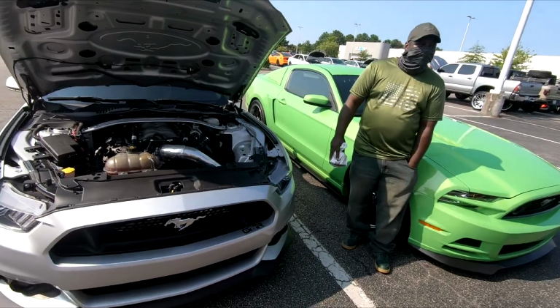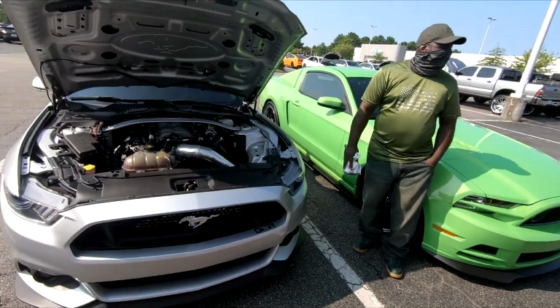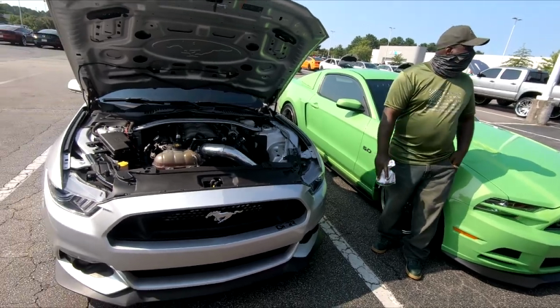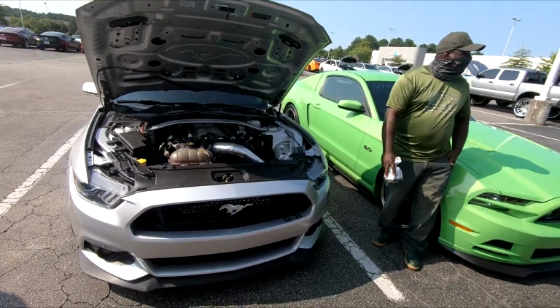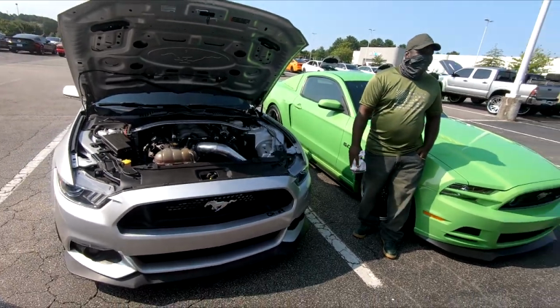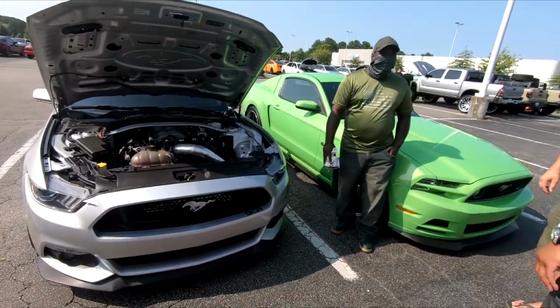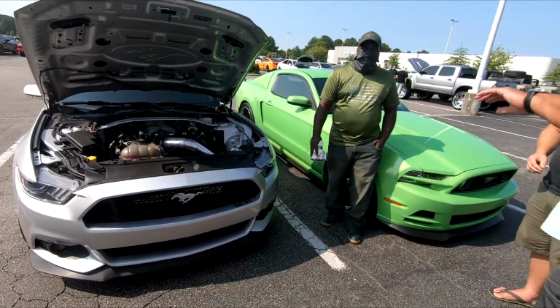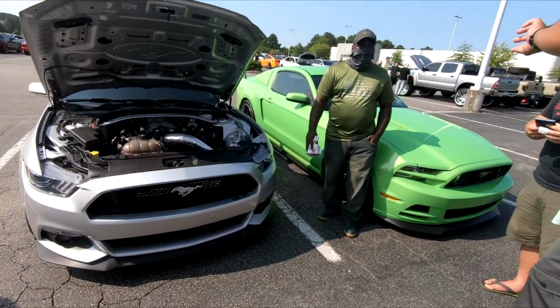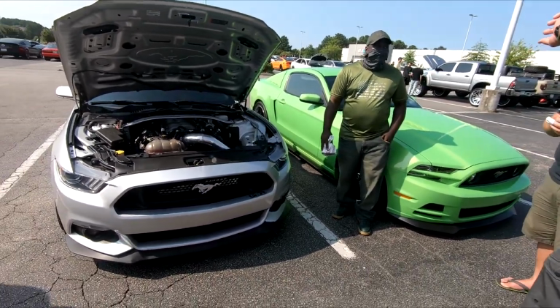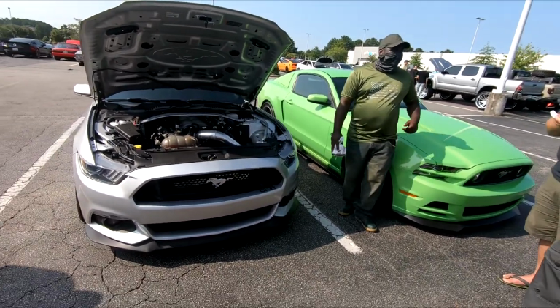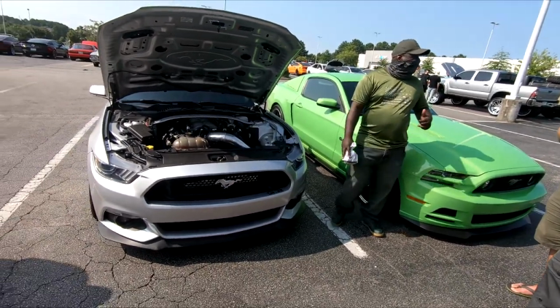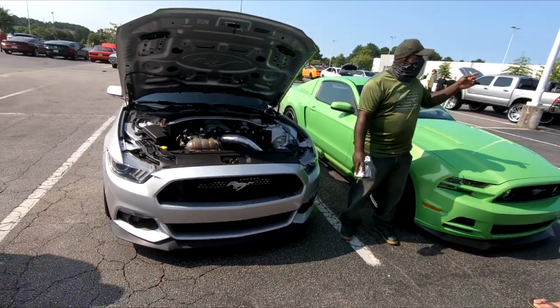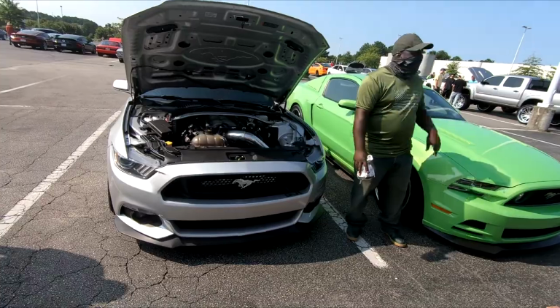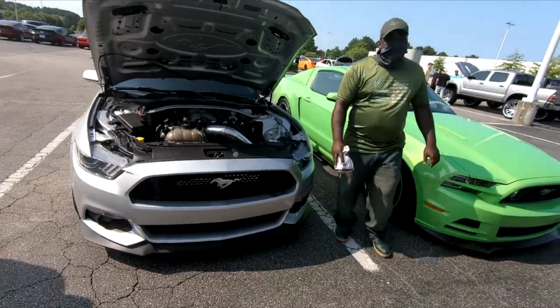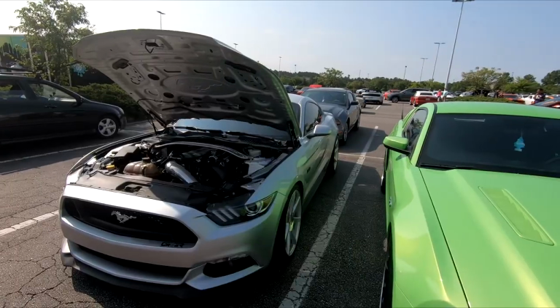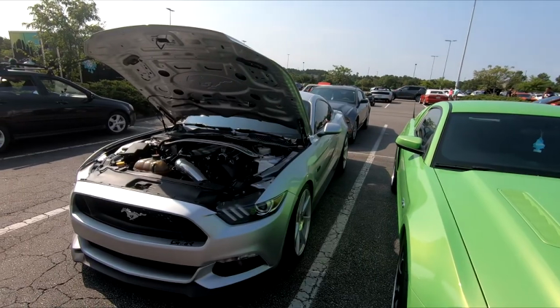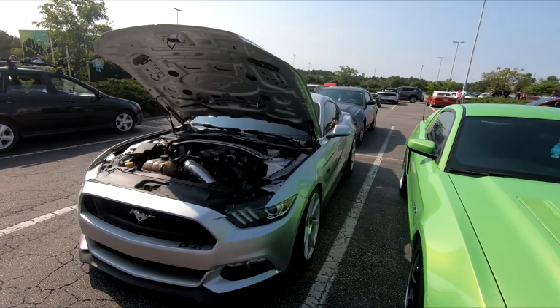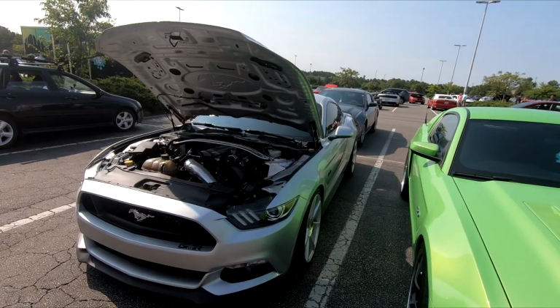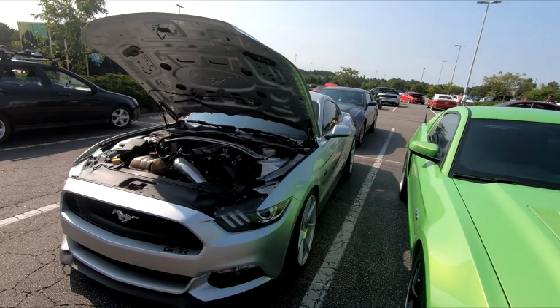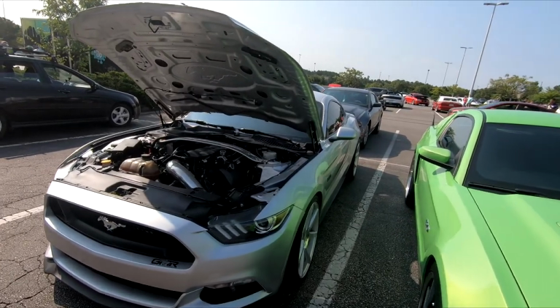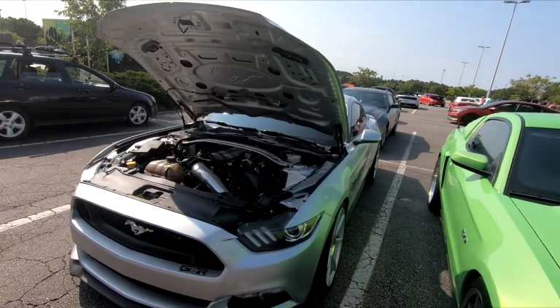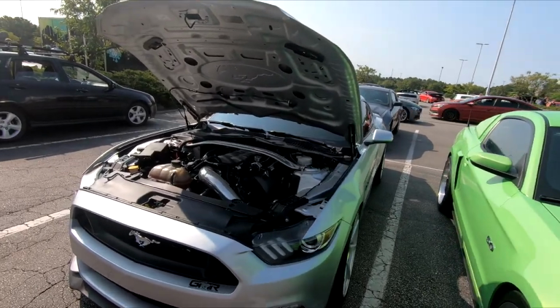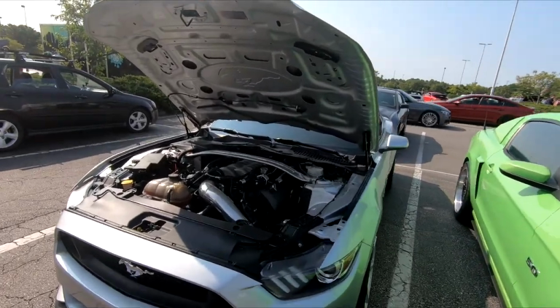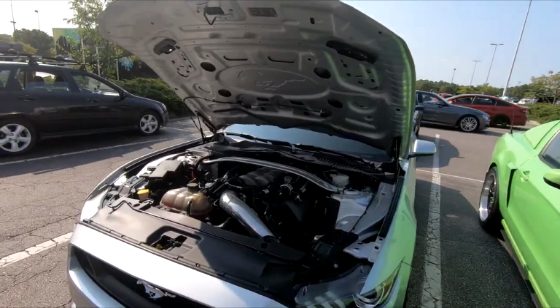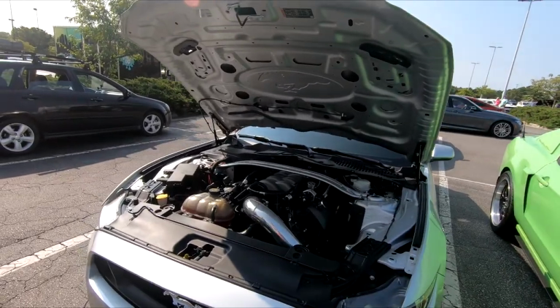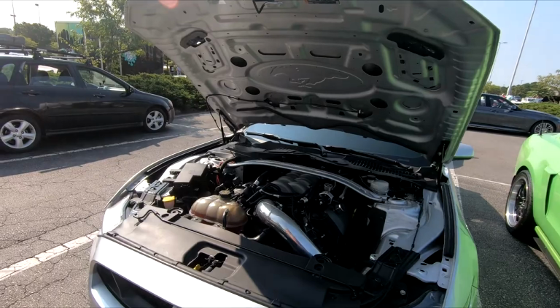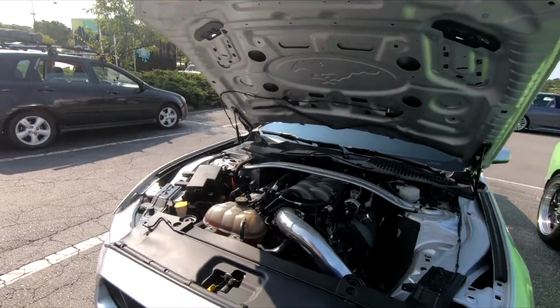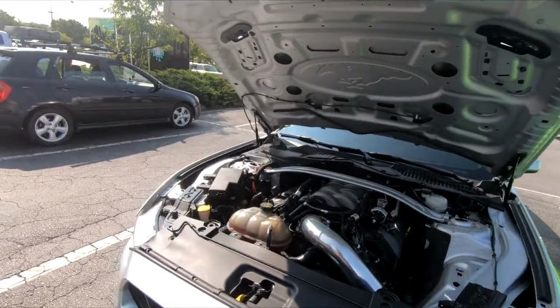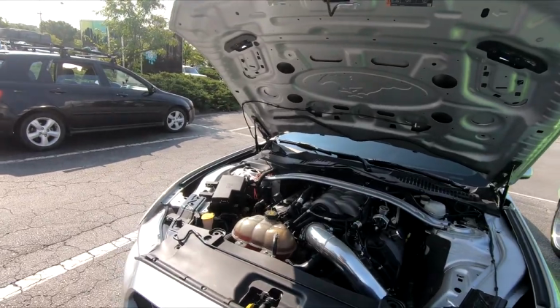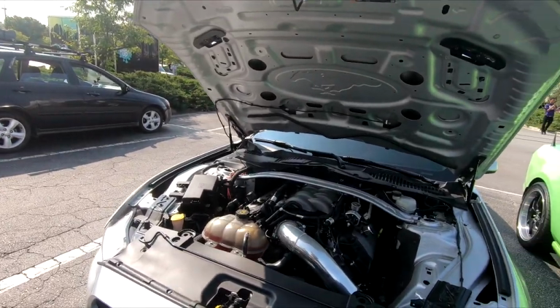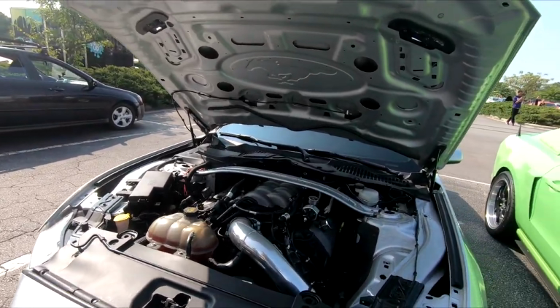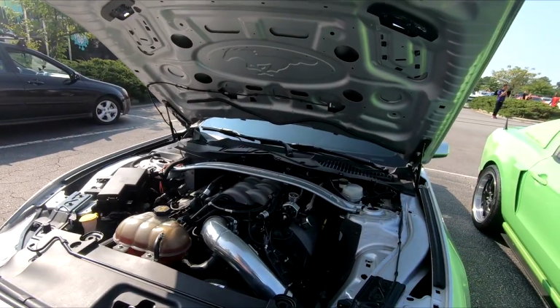What time is it? About 10, 11 o'clock? Is this Mustang fast or does it just sound fast? No, it's fast — it's a twin turbo. Is that a twin? Yeah, they're underneath.